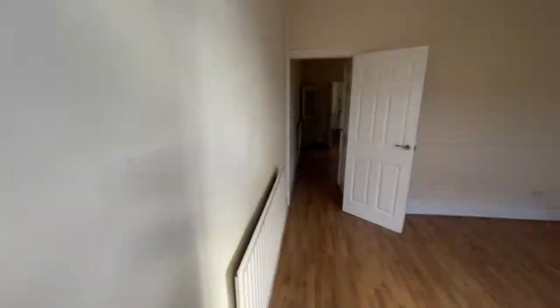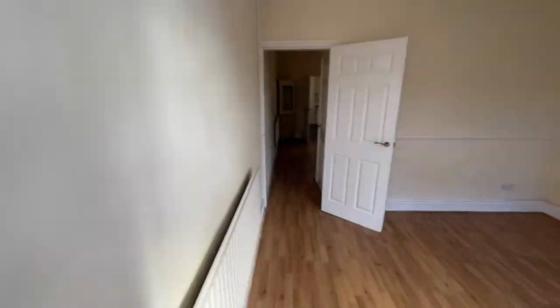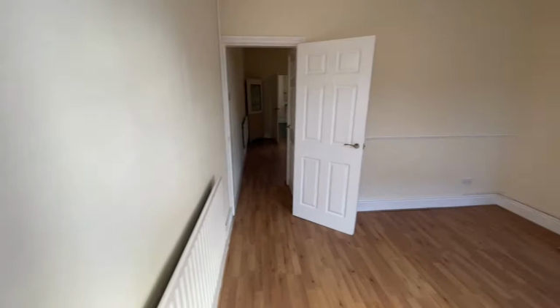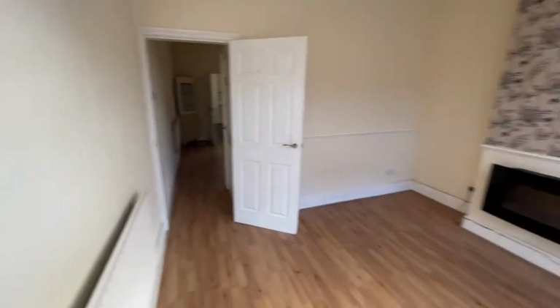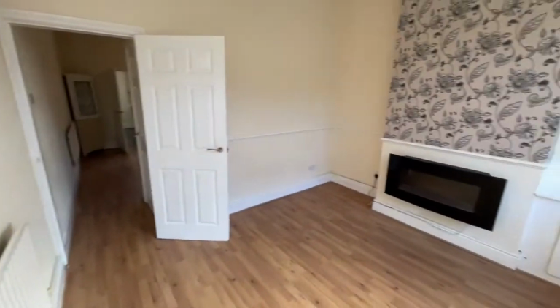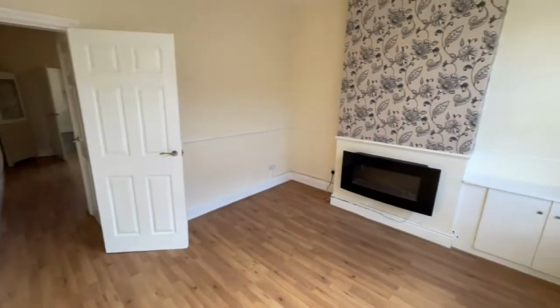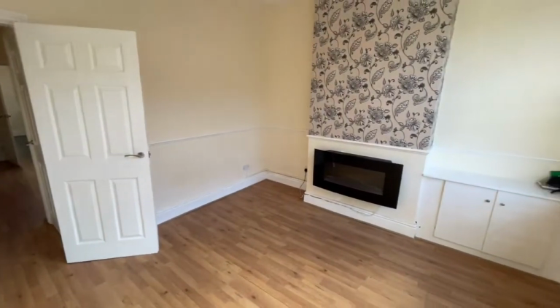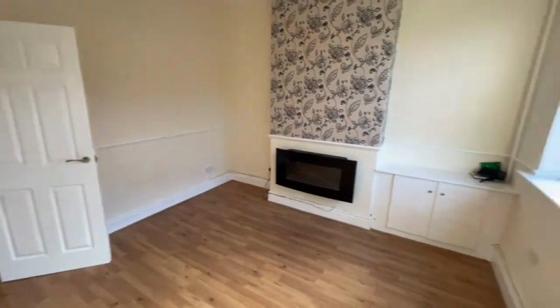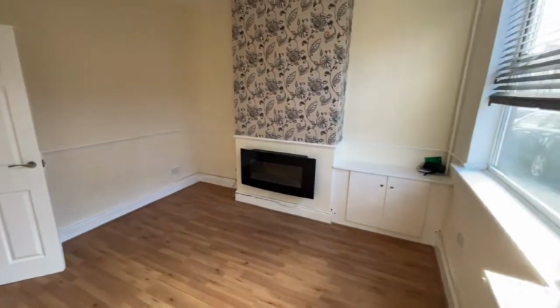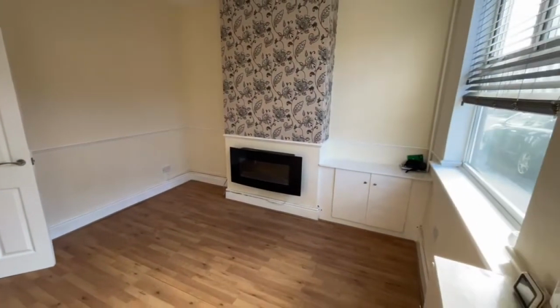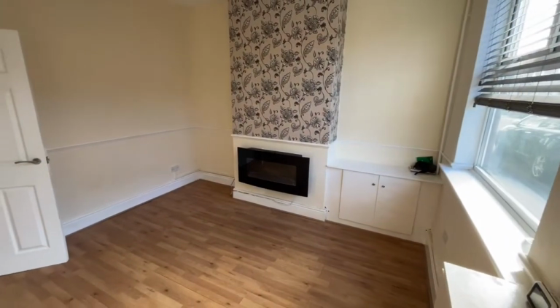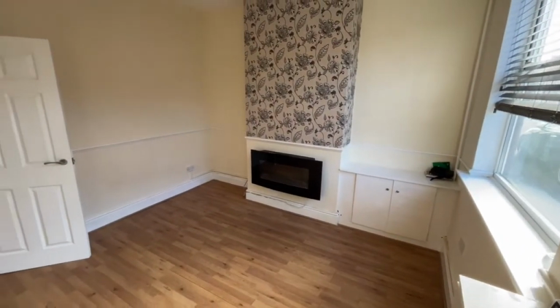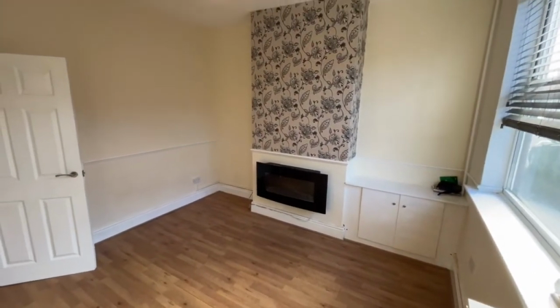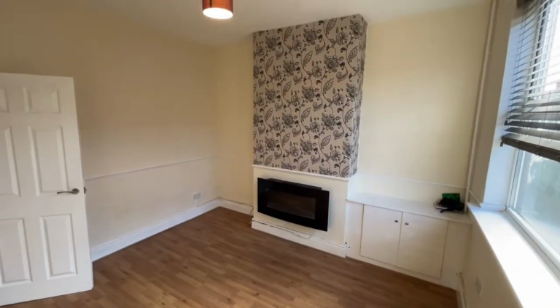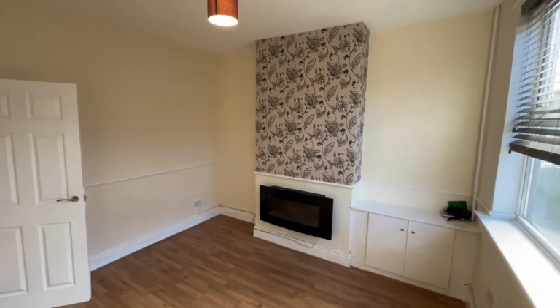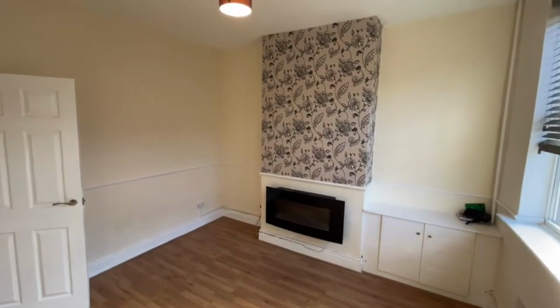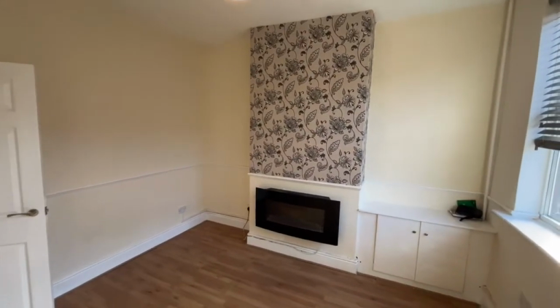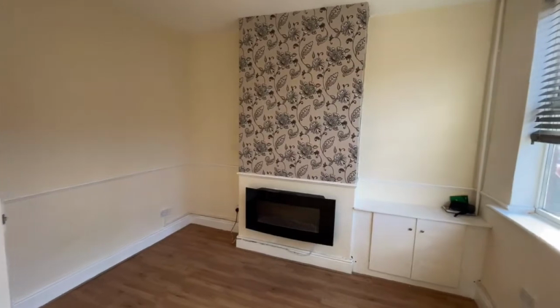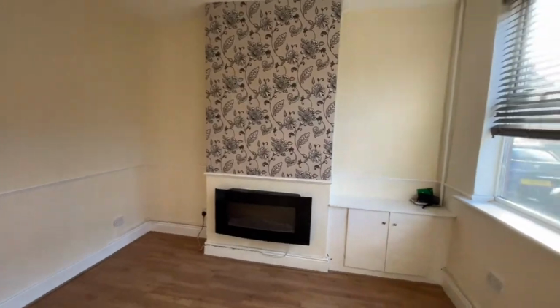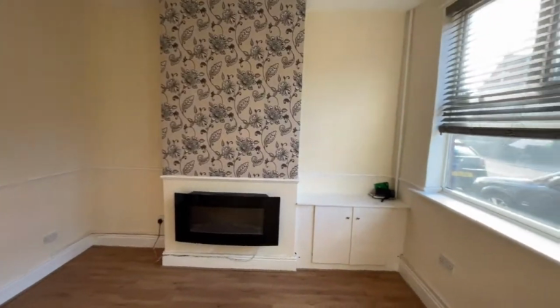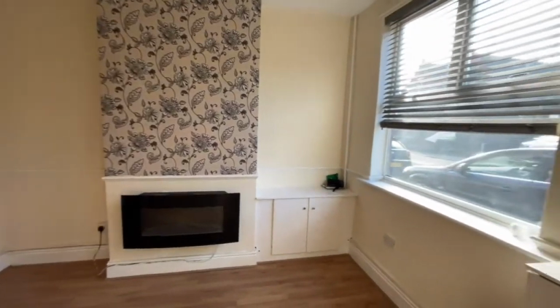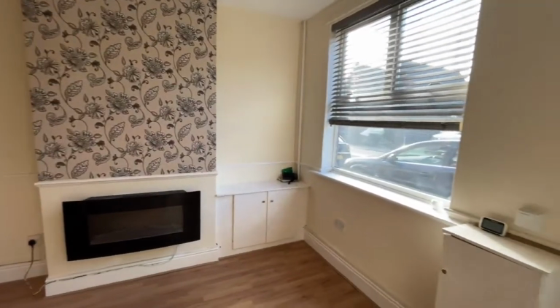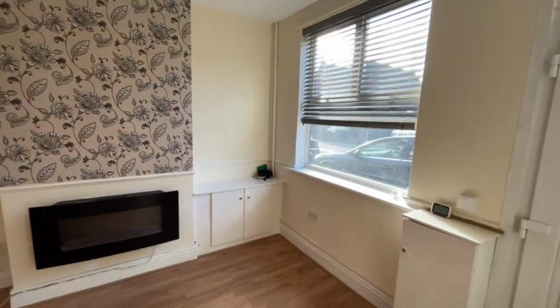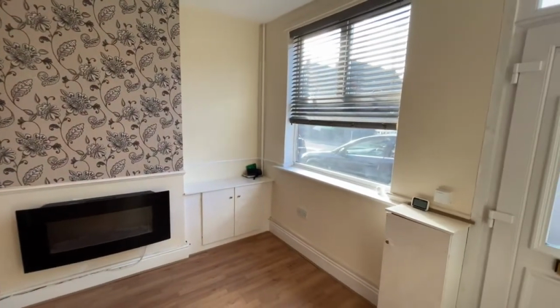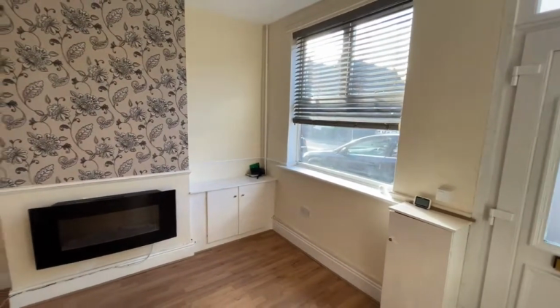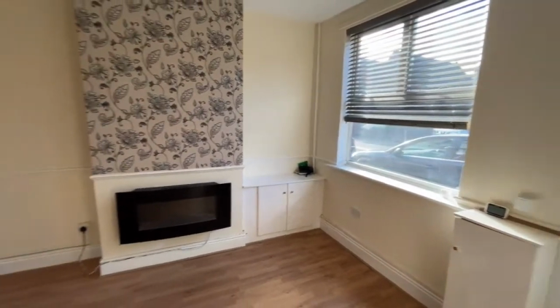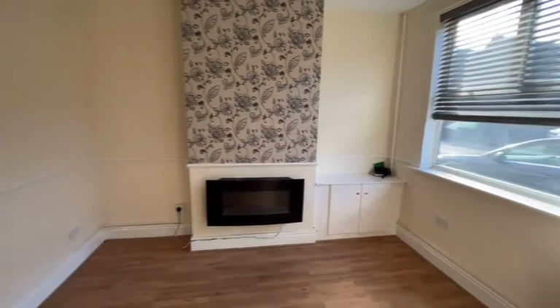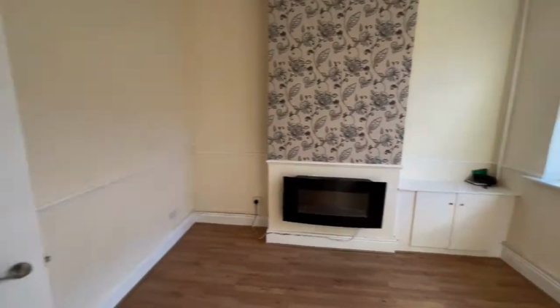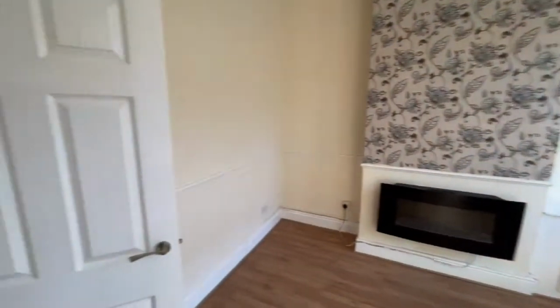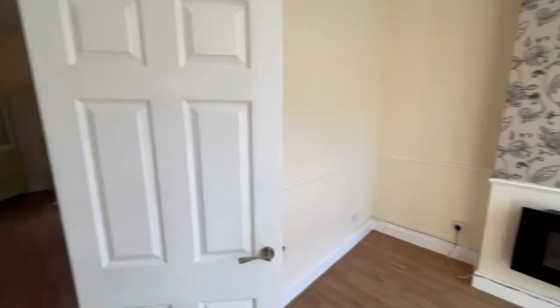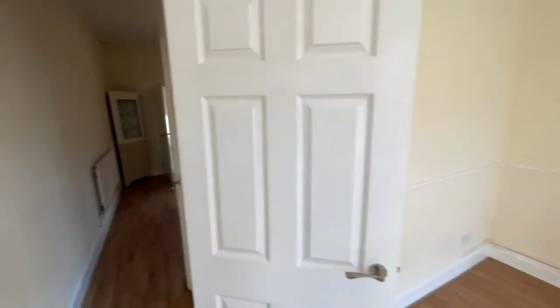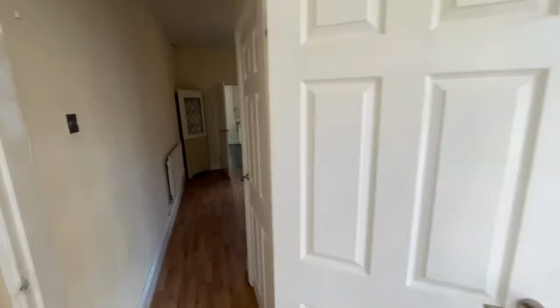Through the UPVC front door and into the front reception room, you'll notice fresh decoration, laminate flooring and a UPVC double glazed window. There's also an electric flame effect fire.